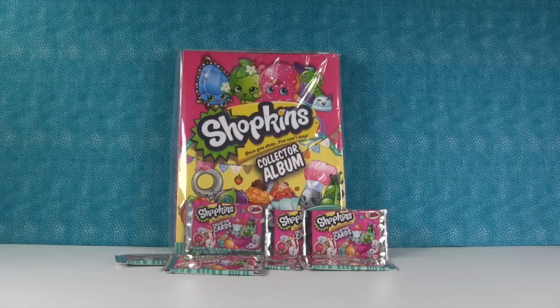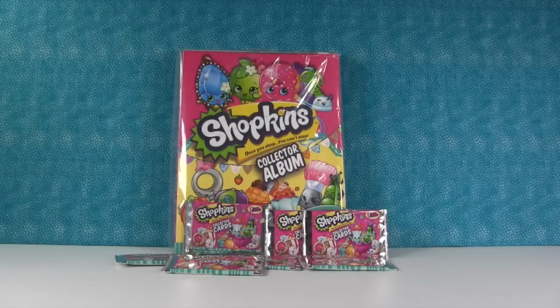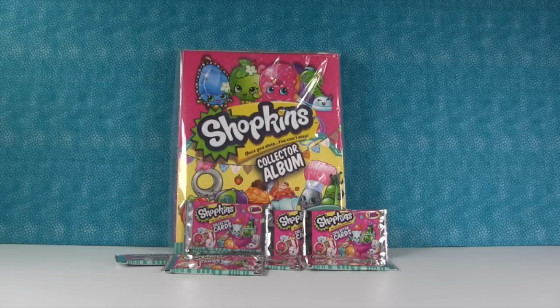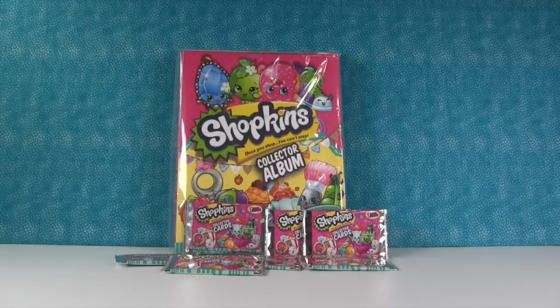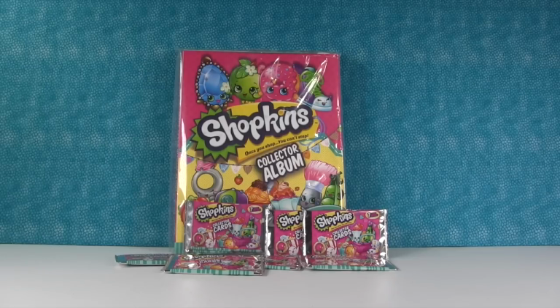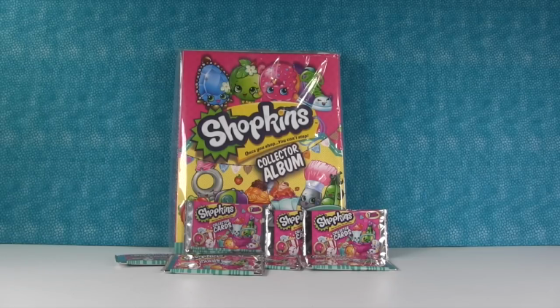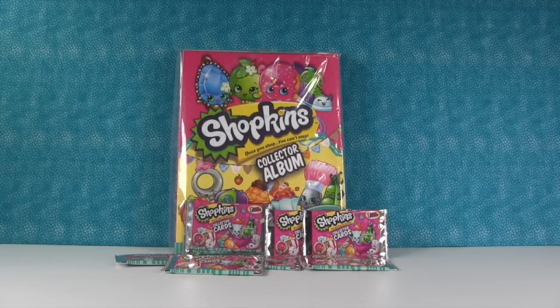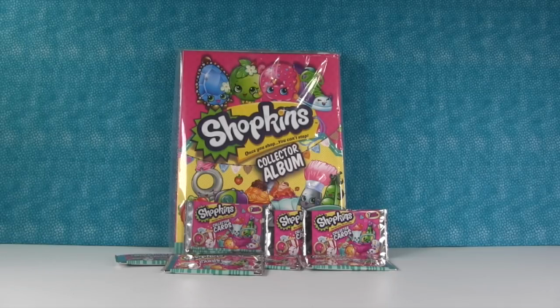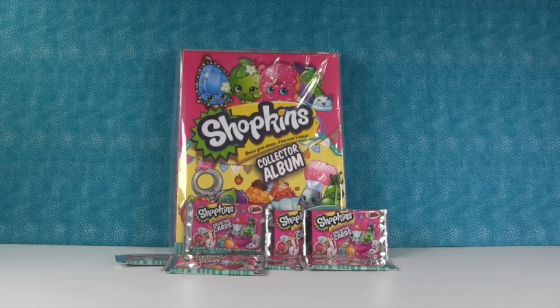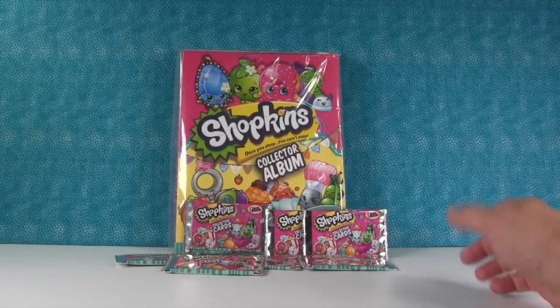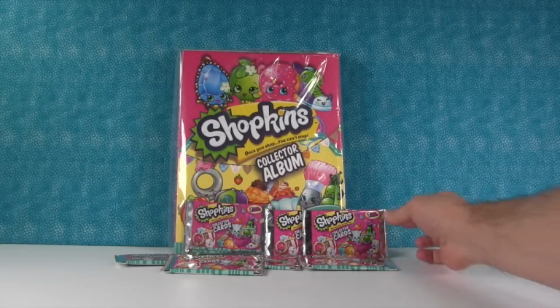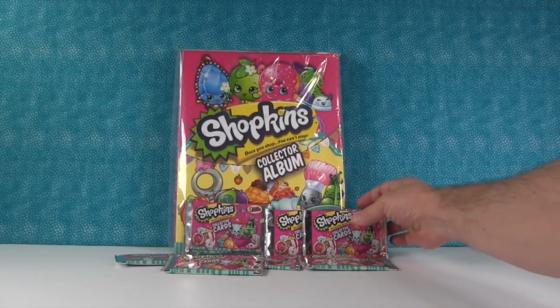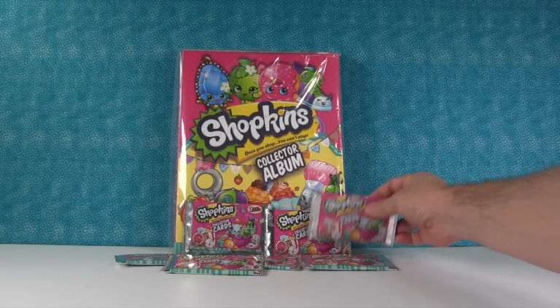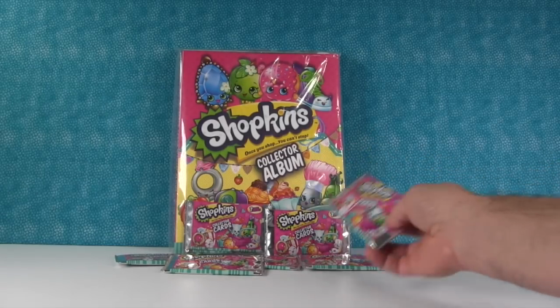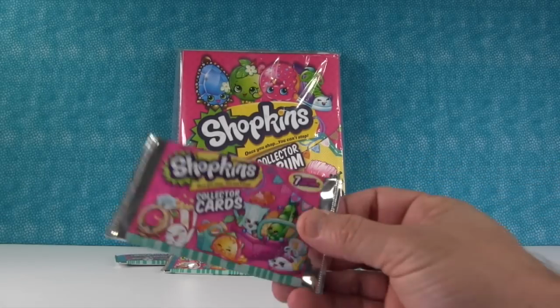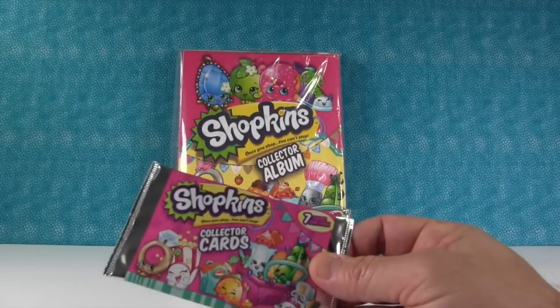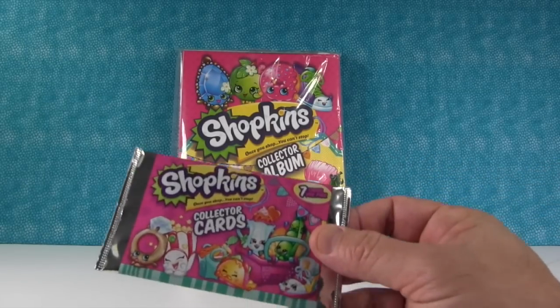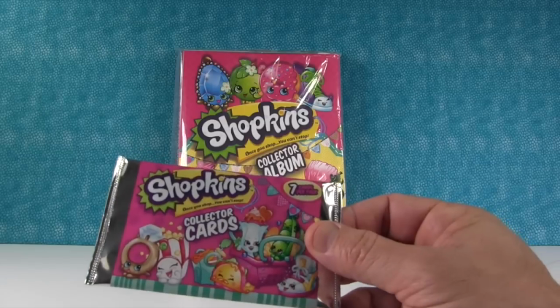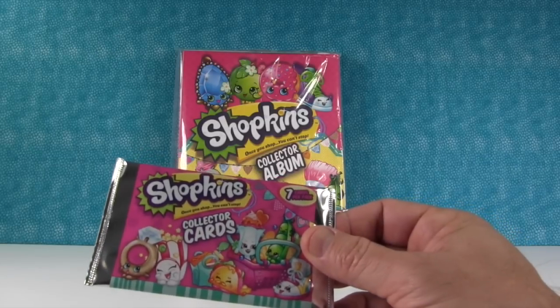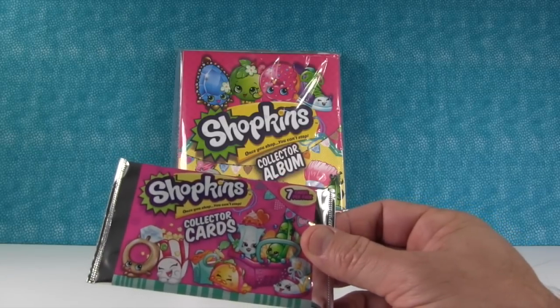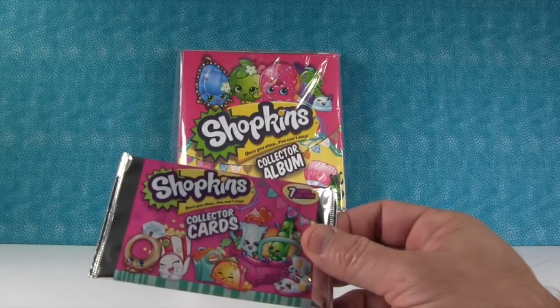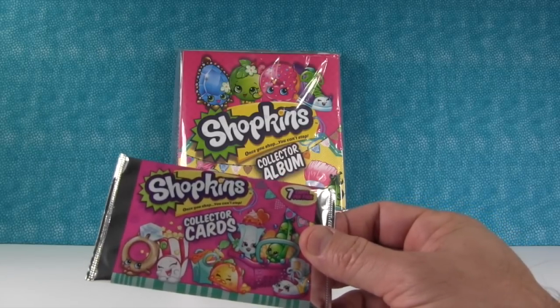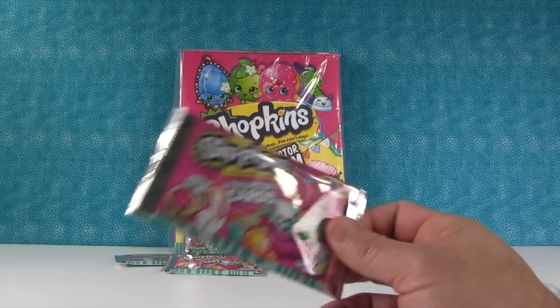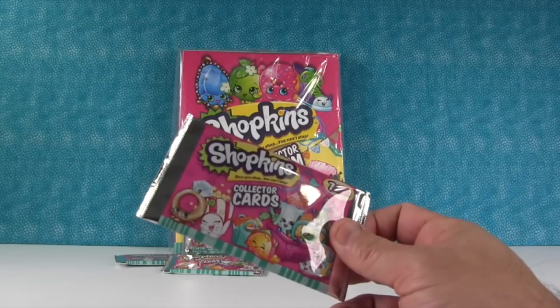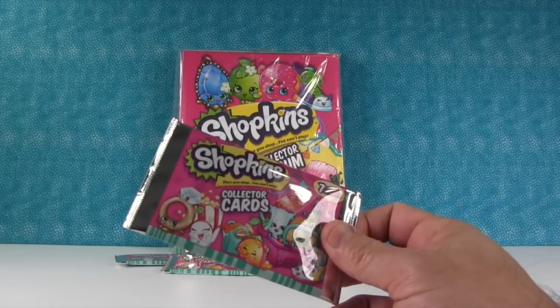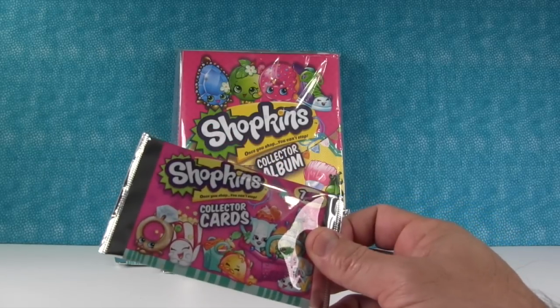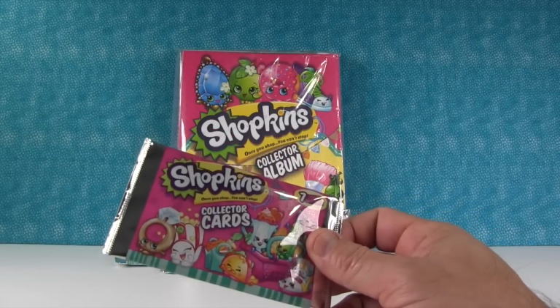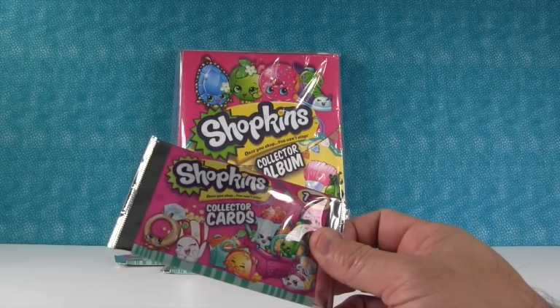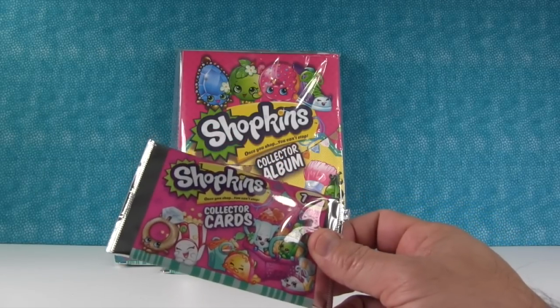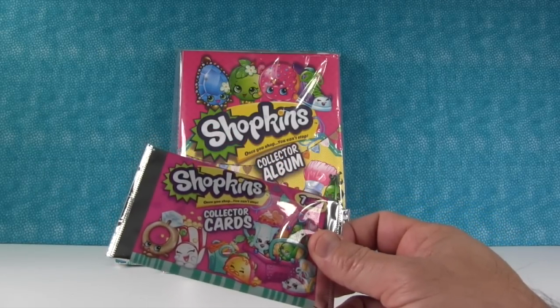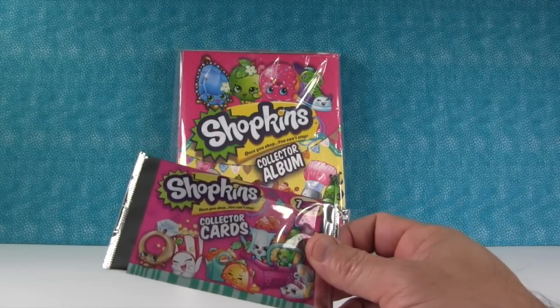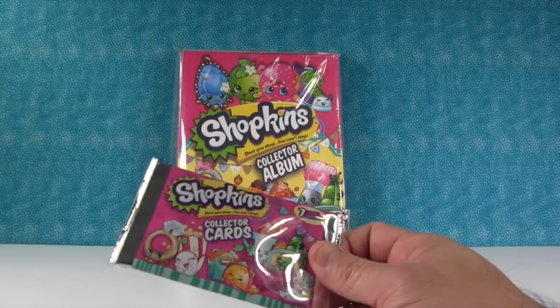Hey guys, it's Paul, and Shopkin Shannon. We are back with more Shopkins collector cards, Series 2. Which is actually Season 3 Shopkins.